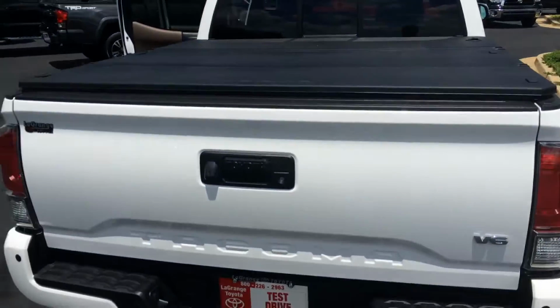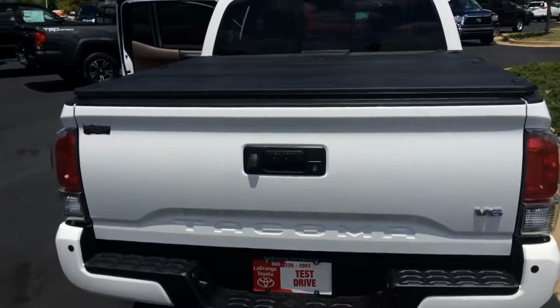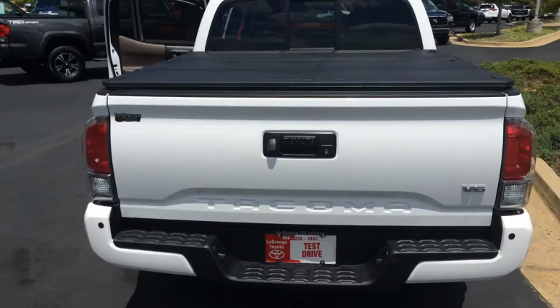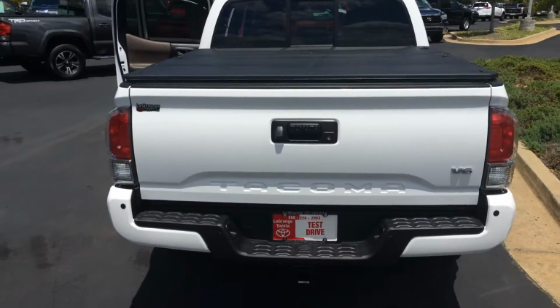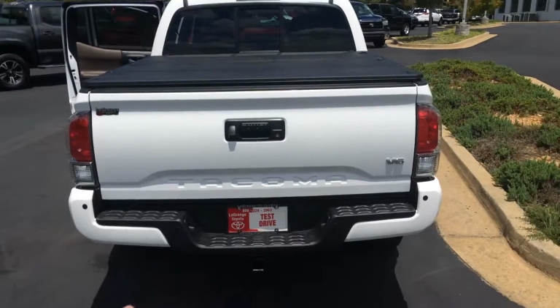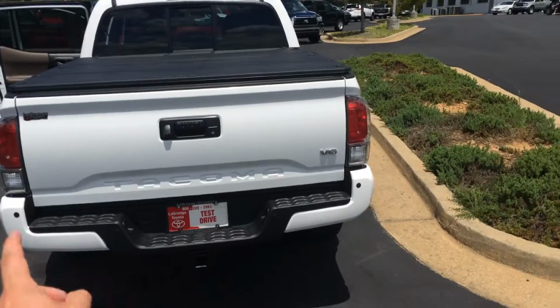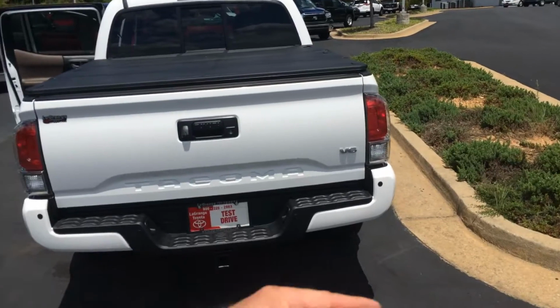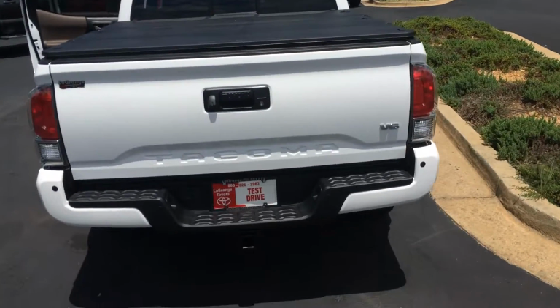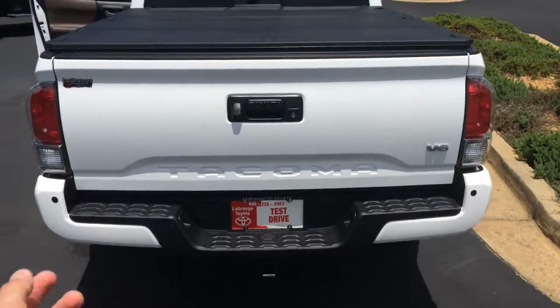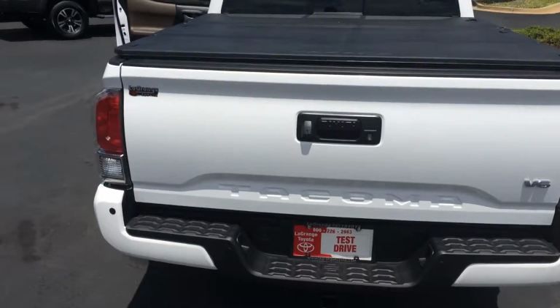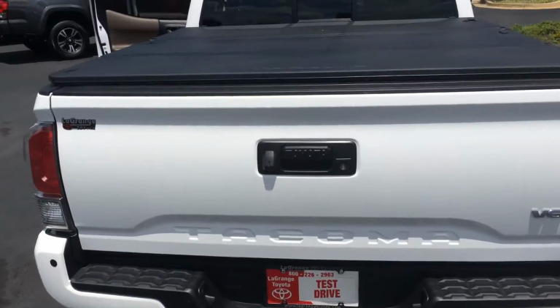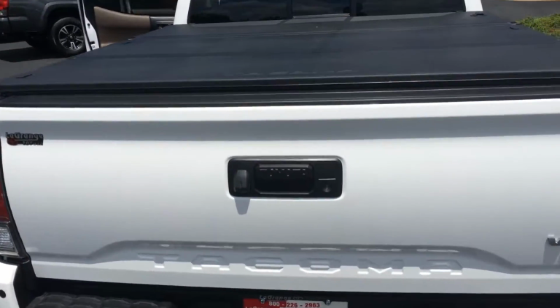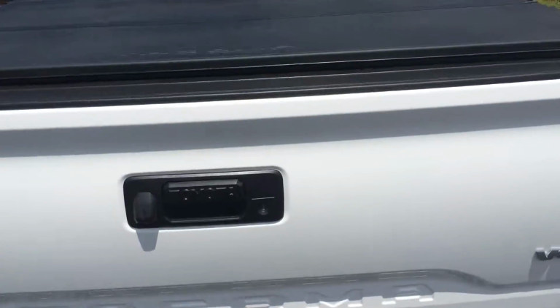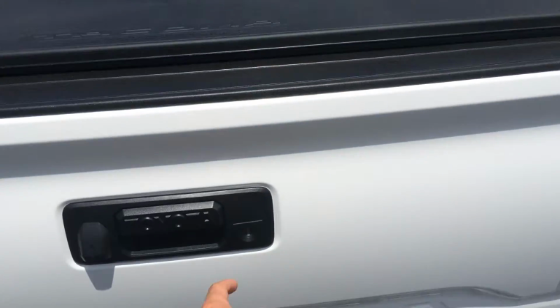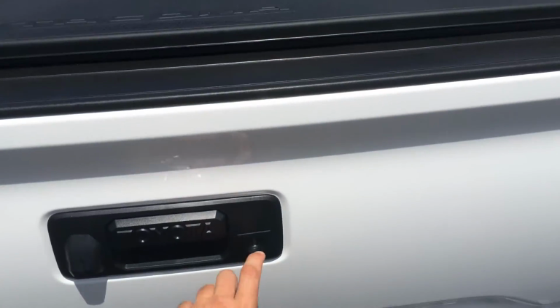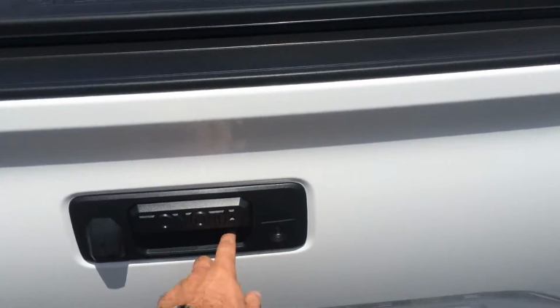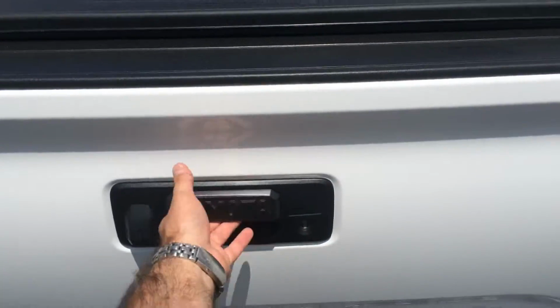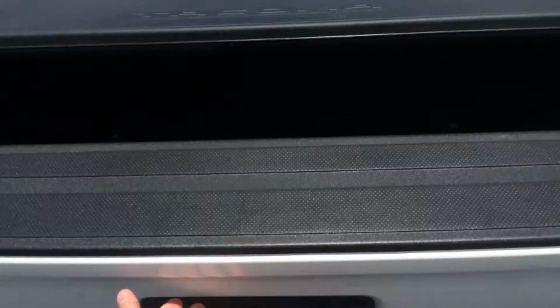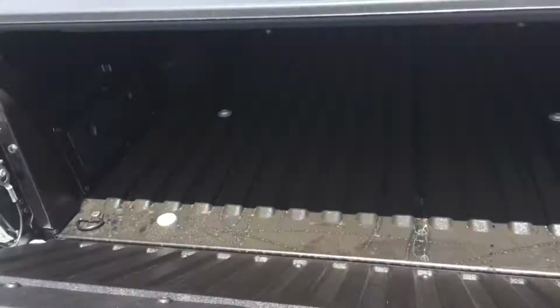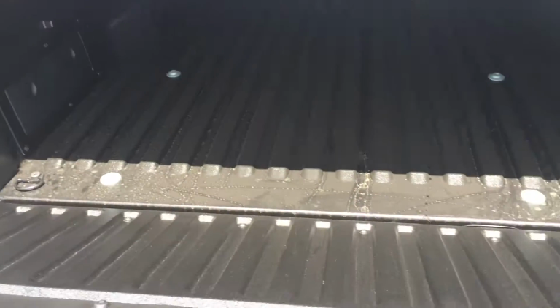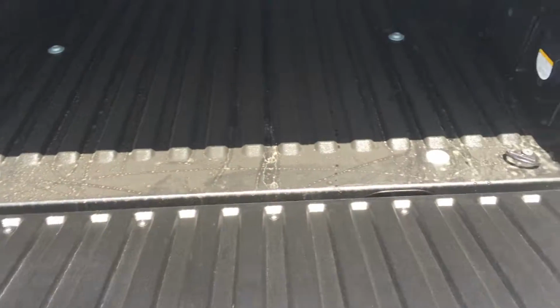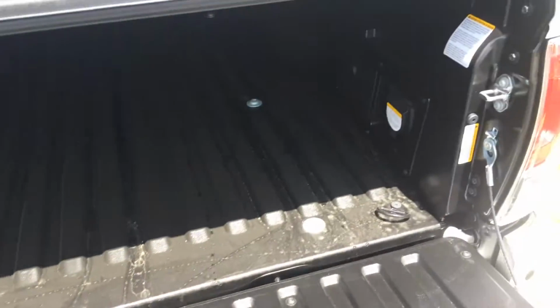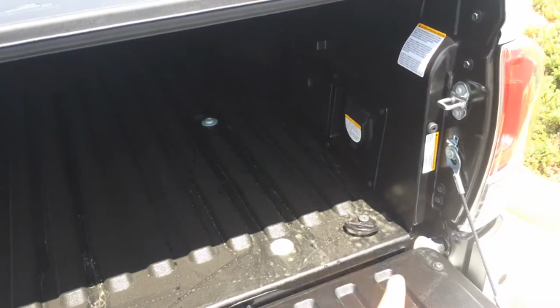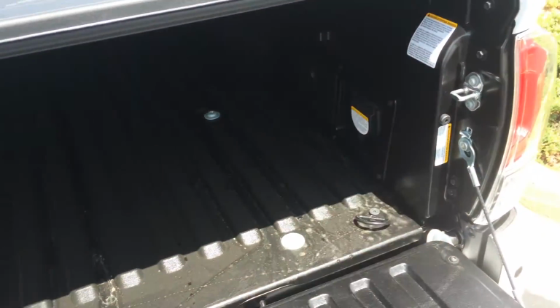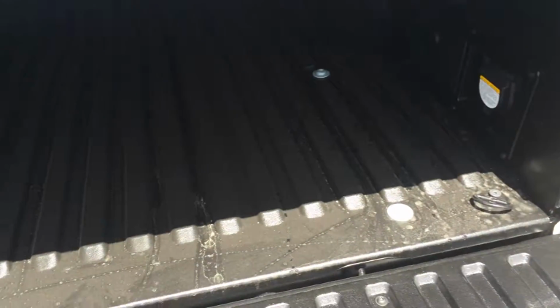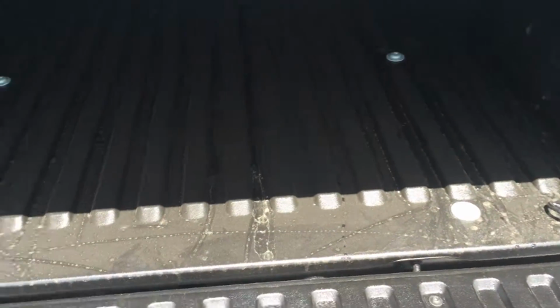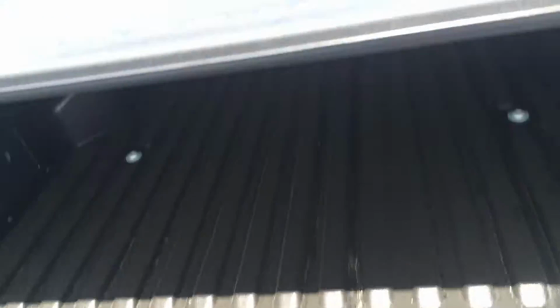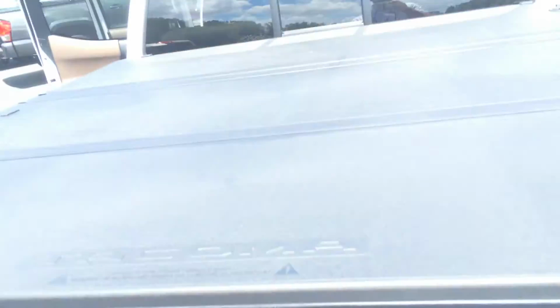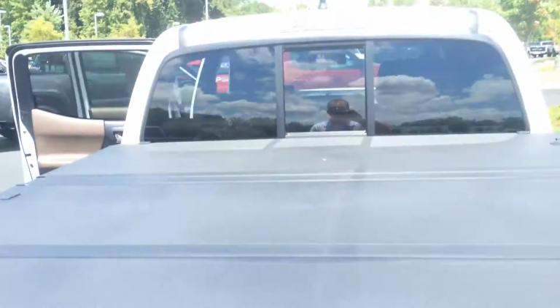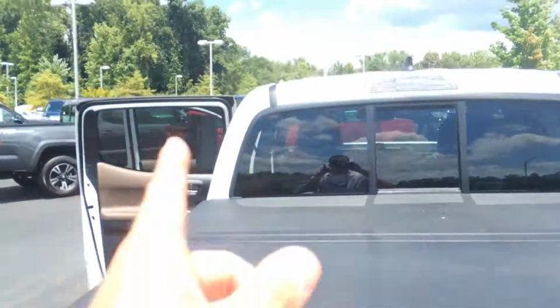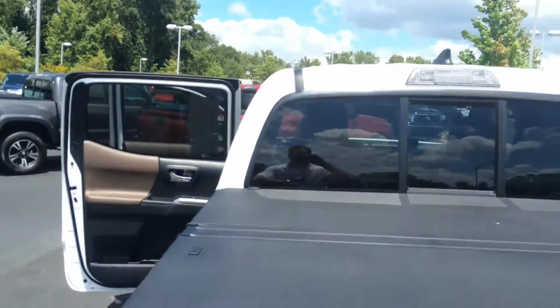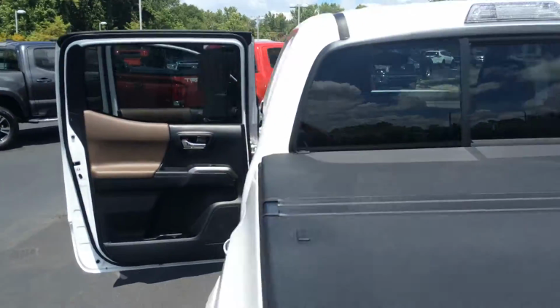And here's the rear profile. You see full tow package, parking sensors, stamped tailgate, badging there for V6, lockable. It does feature the rotary damper. We've also got the power outlet in the back, bed lamp, and sliding glass.